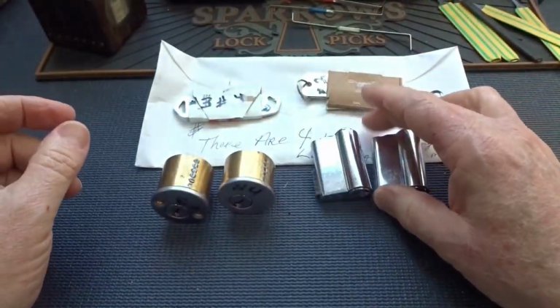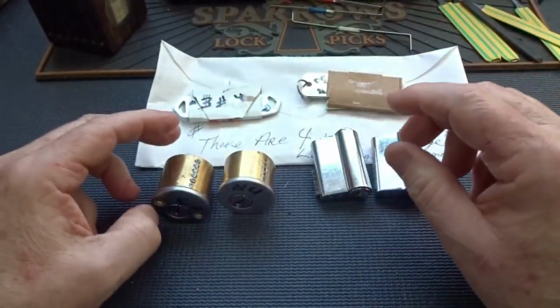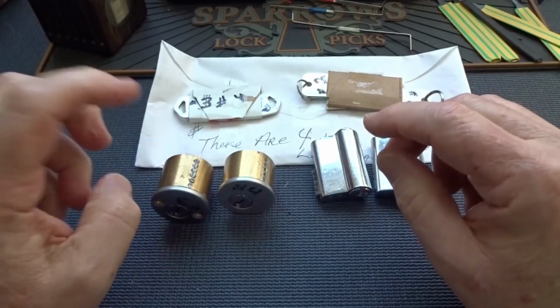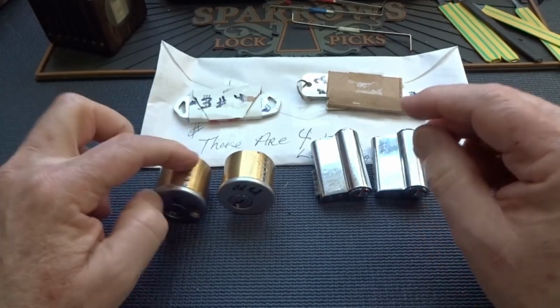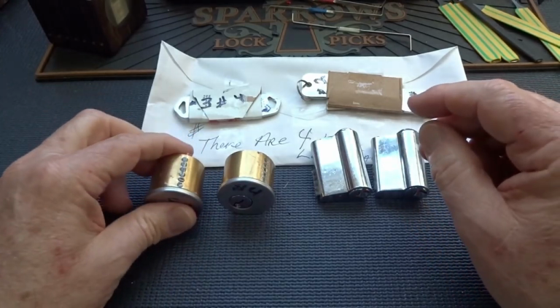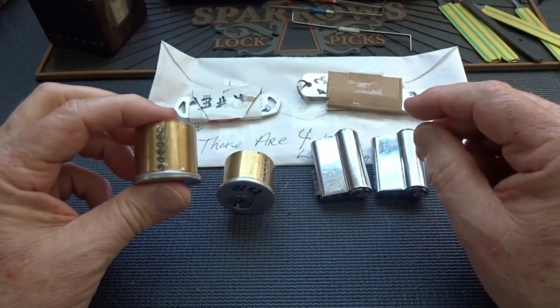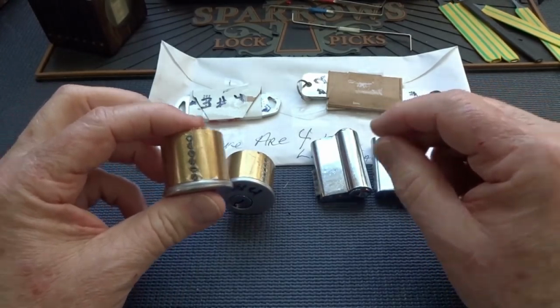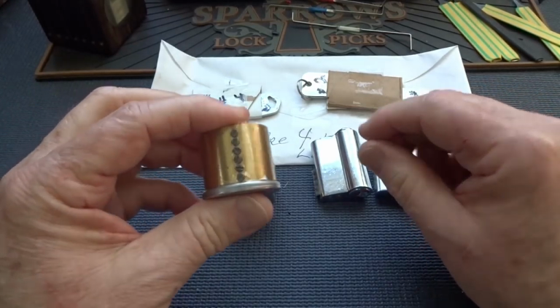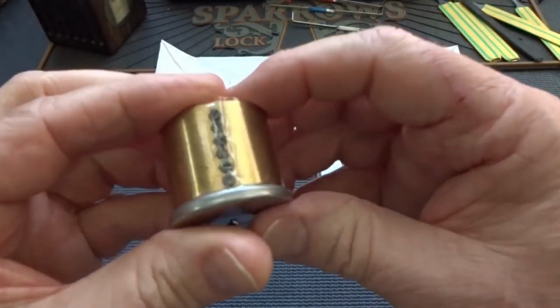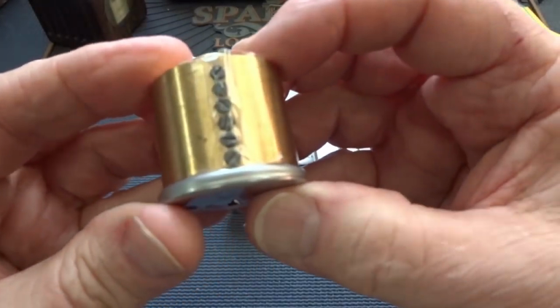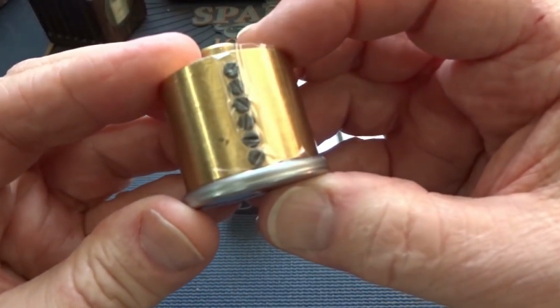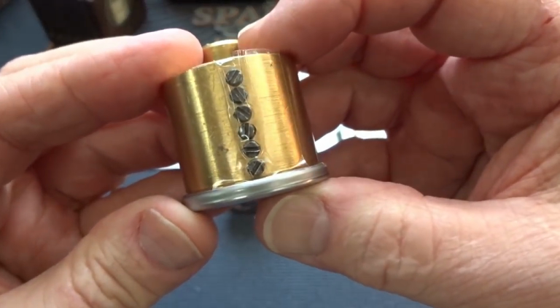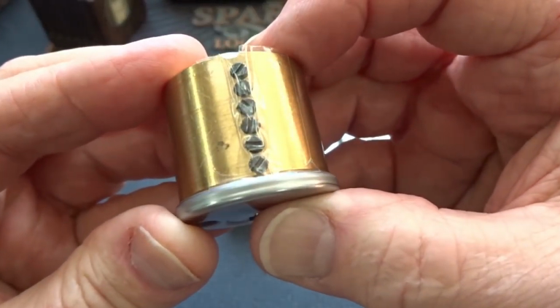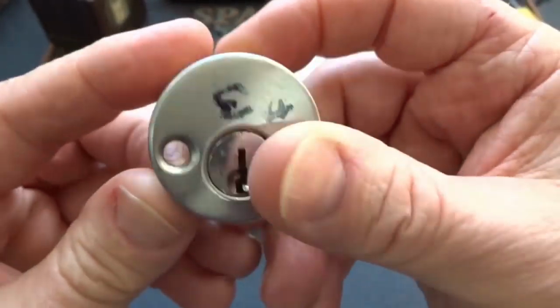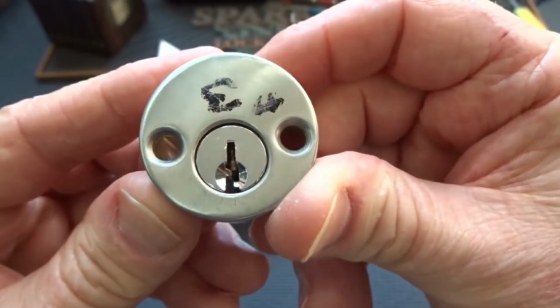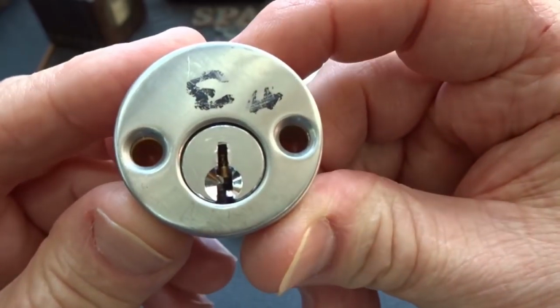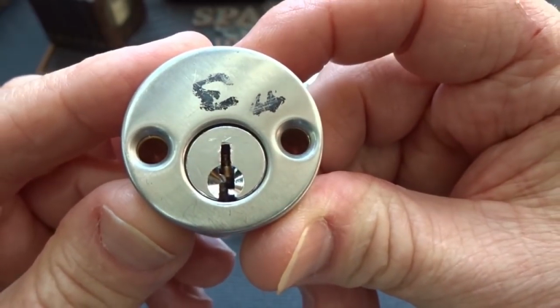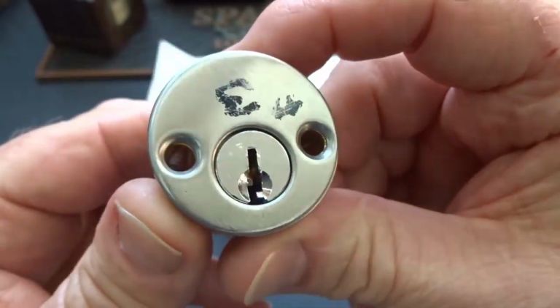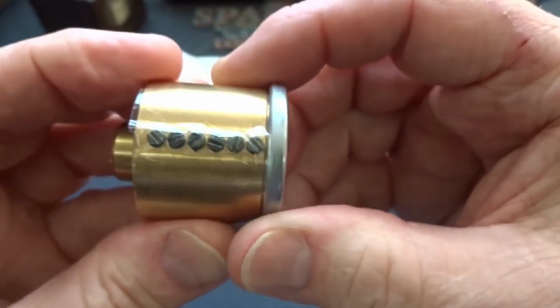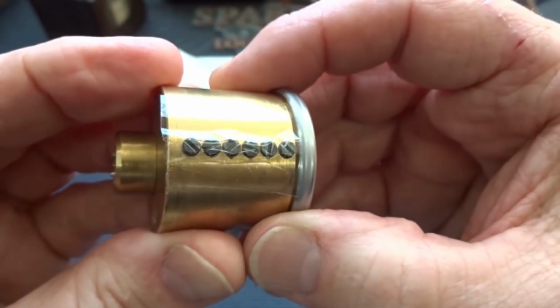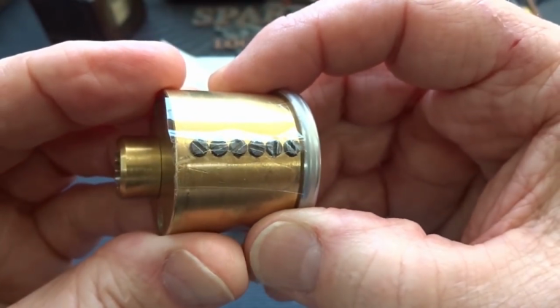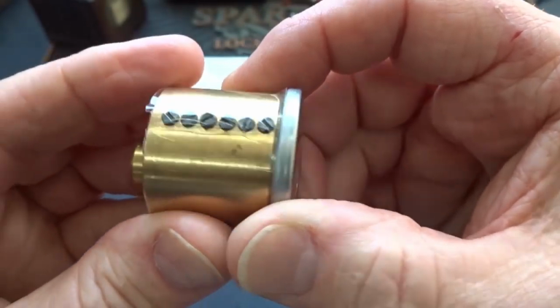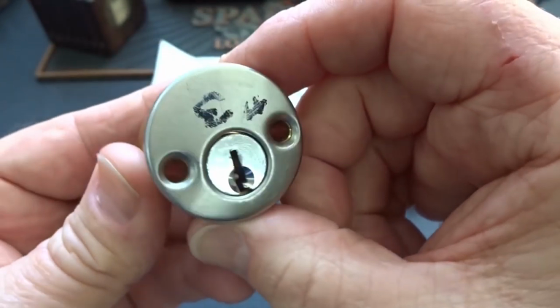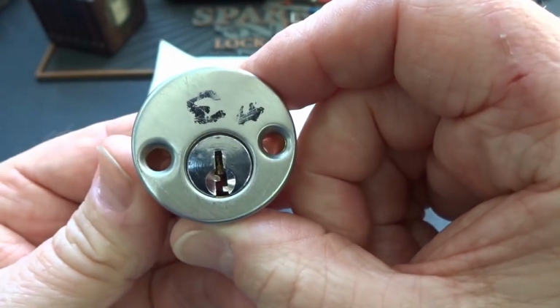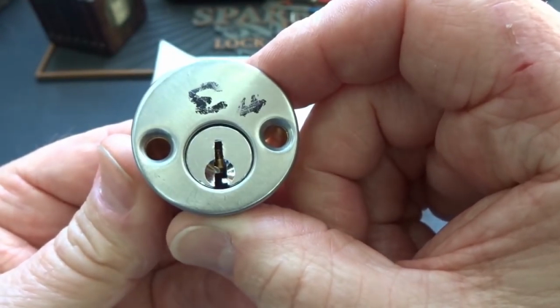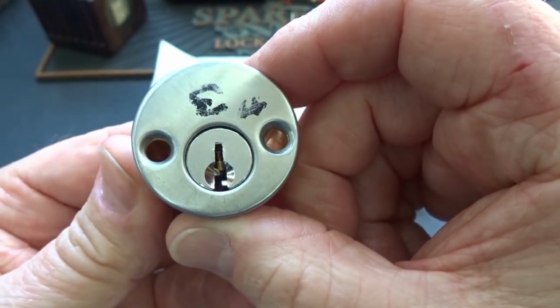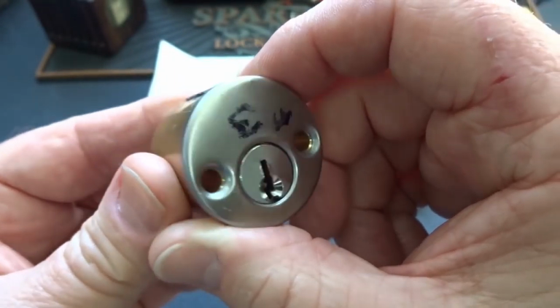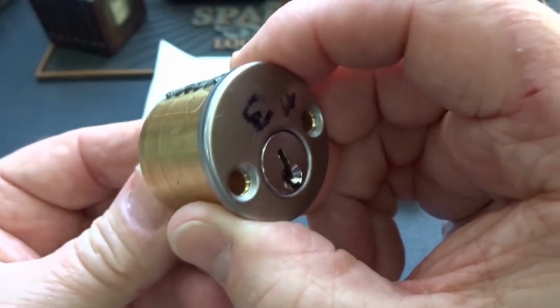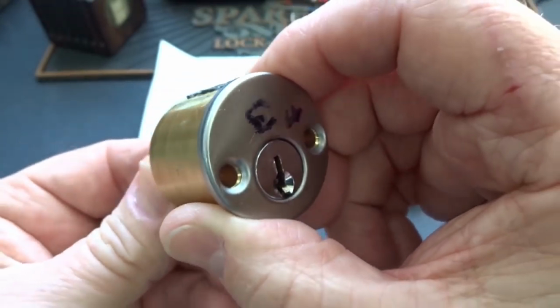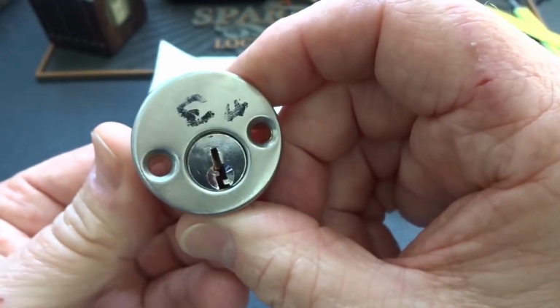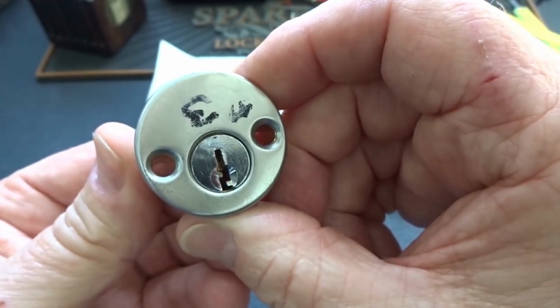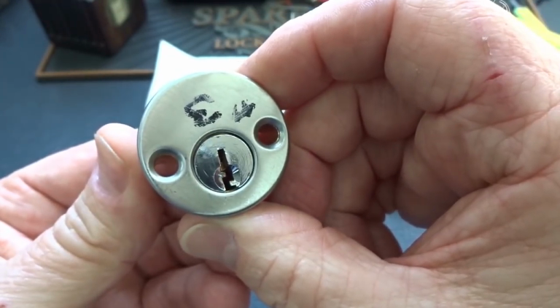Let me go ahead and pick these. I'm going to pick the six-pinner first - might as well go with the biggest challenge. Let's go ahead and see if we can't get this guy picked and see what kind of ailing technology Mark in Nevada has come up with. Let me get it clamped up, be right back.